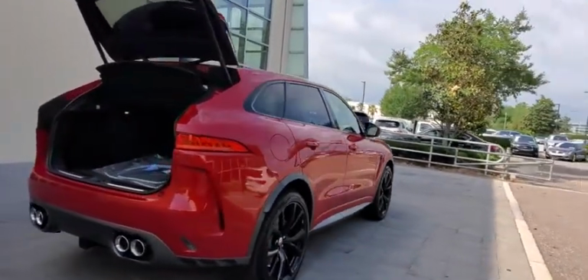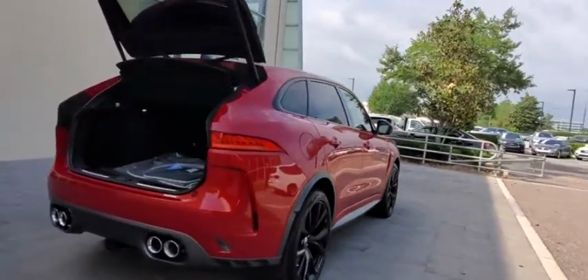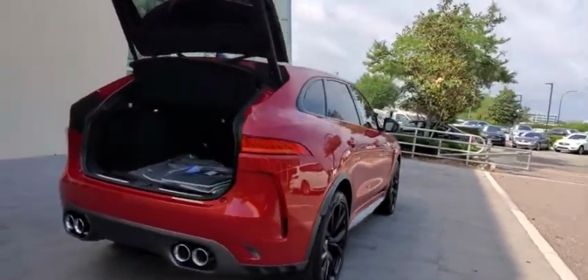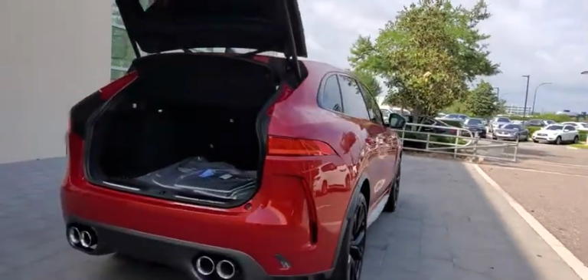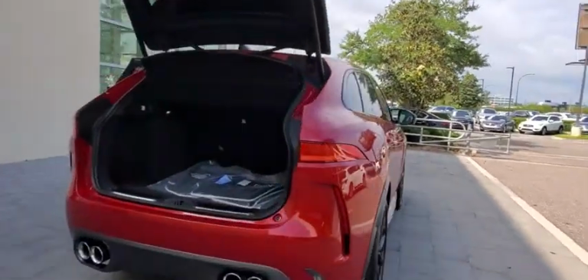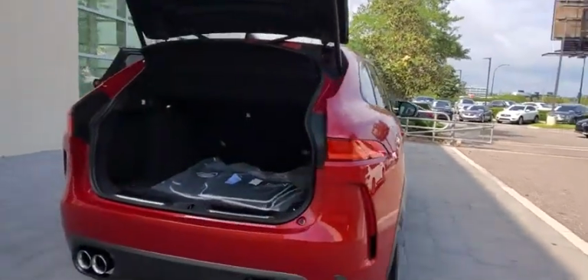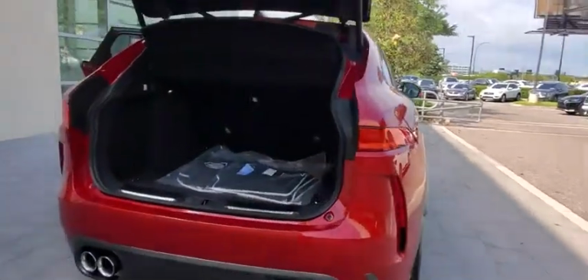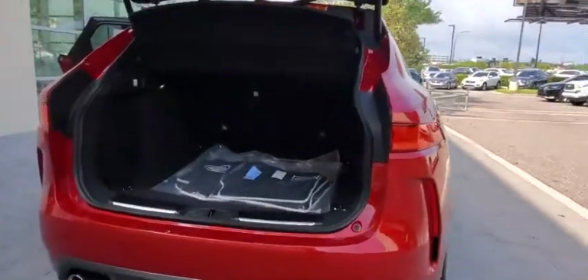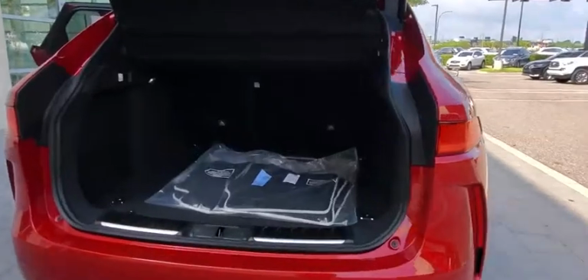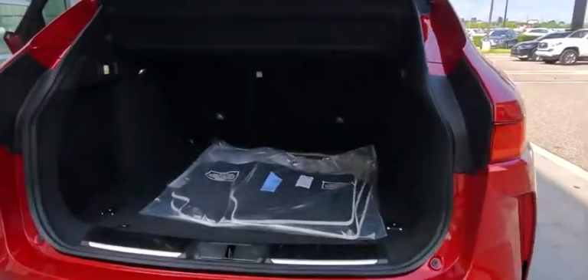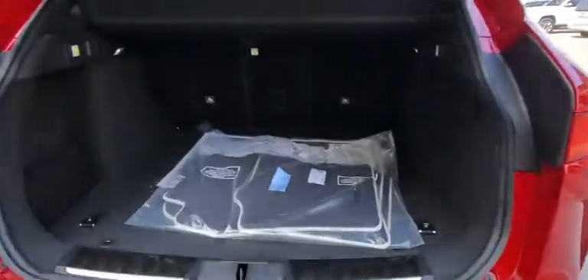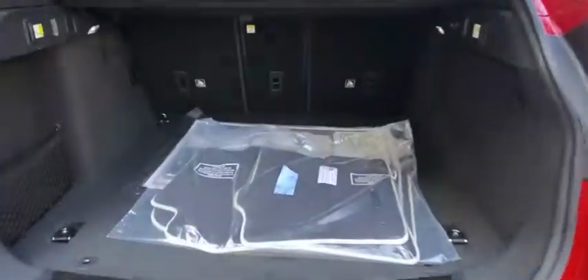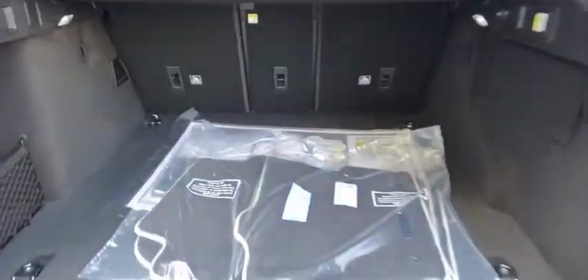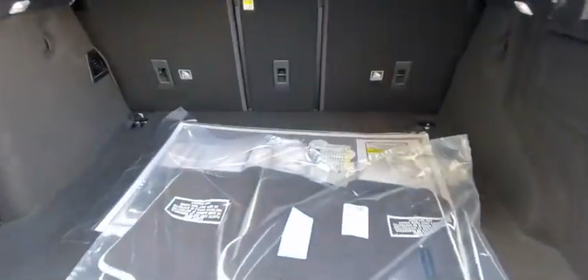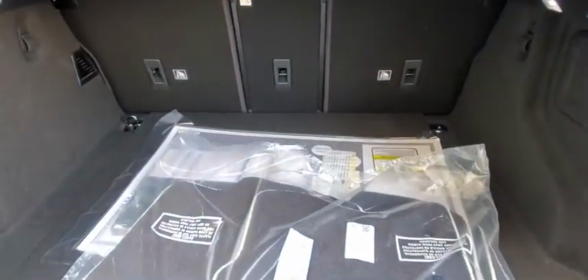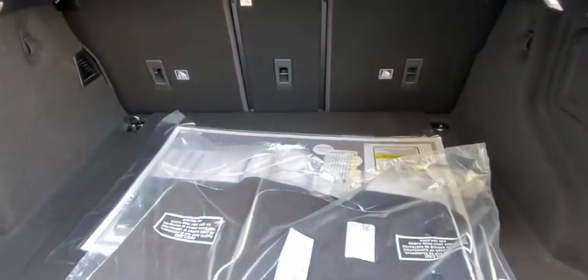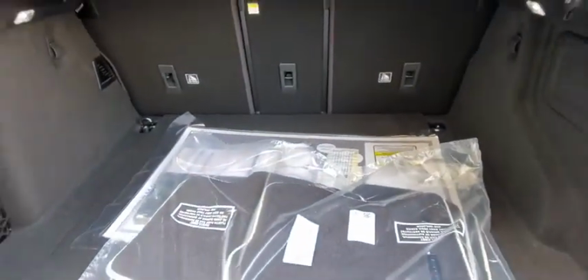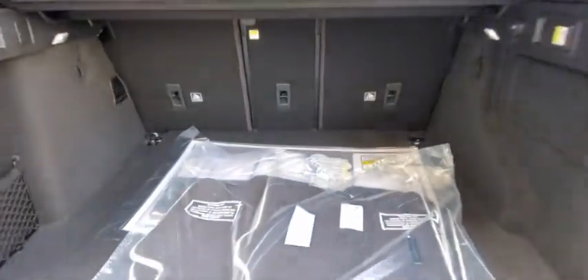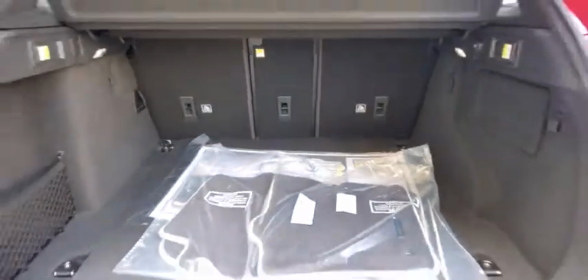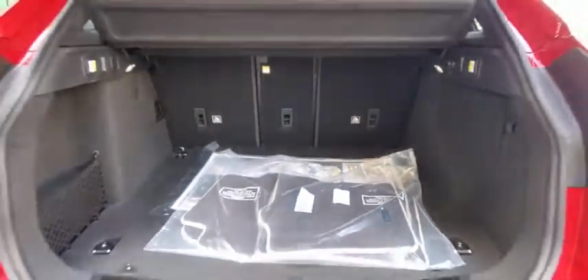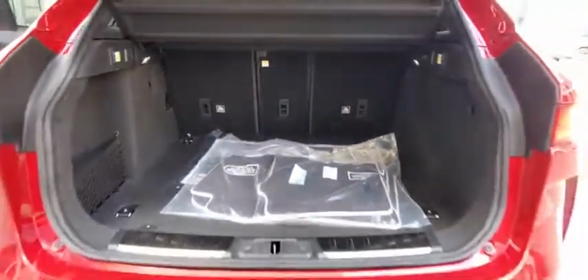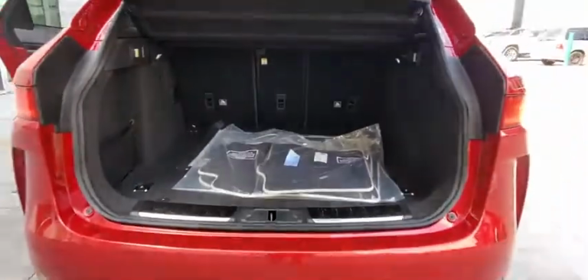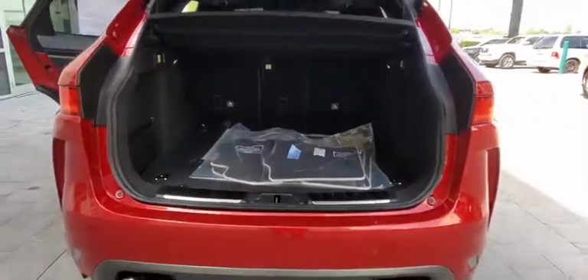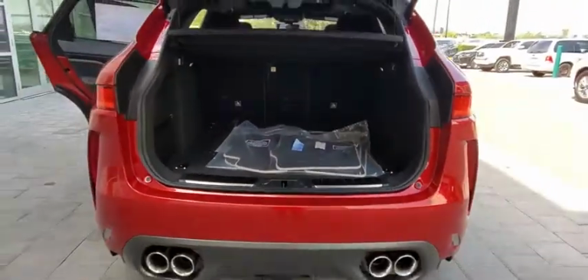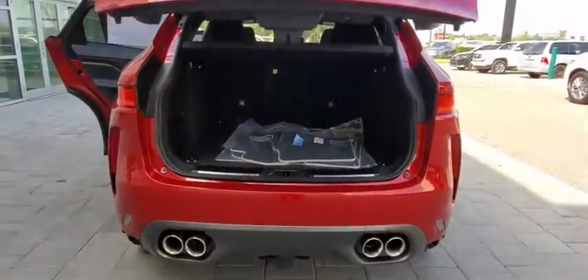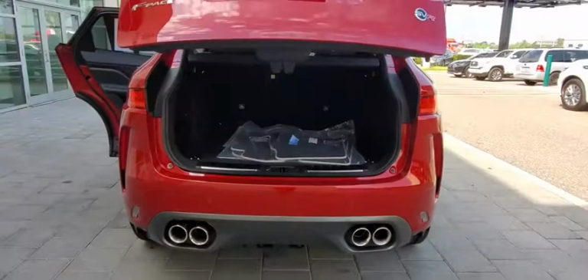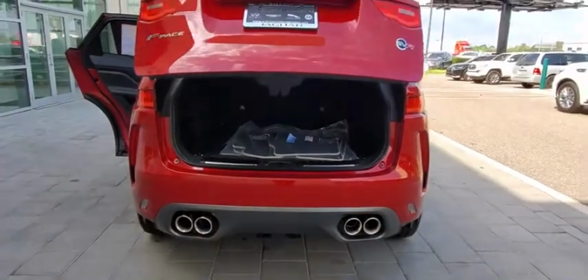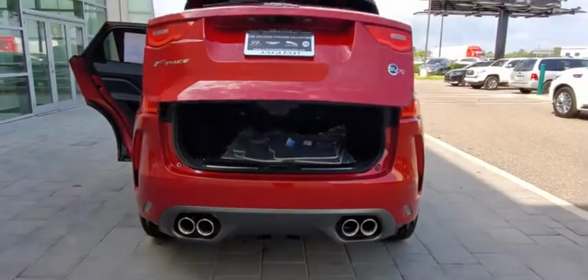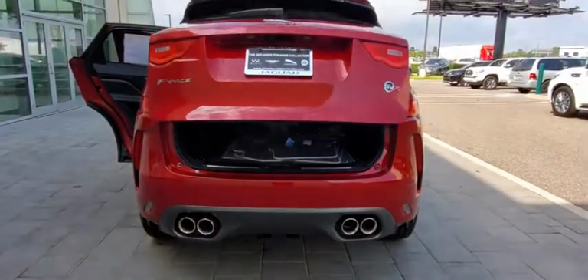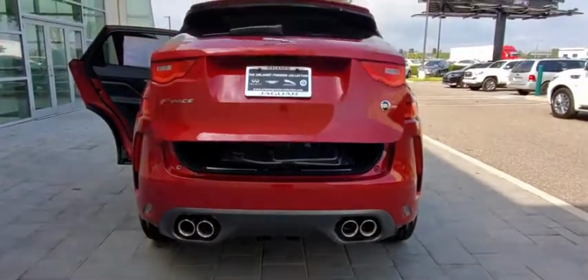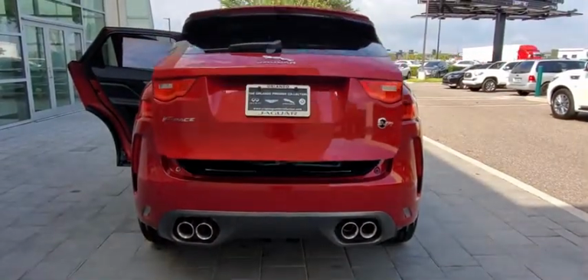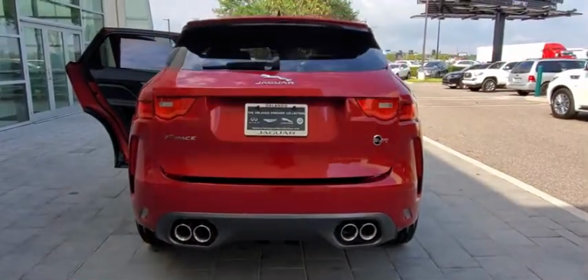Here are some of this vehicle's great options: backup camera, power passenger seat, remote engine start, steering wheel audio controls, navigation system.